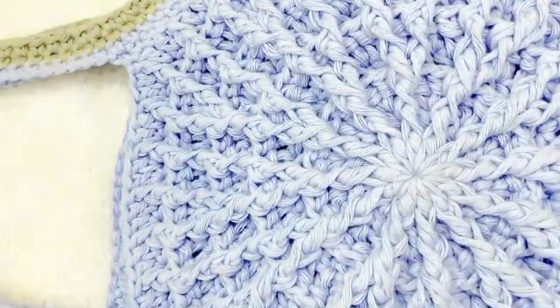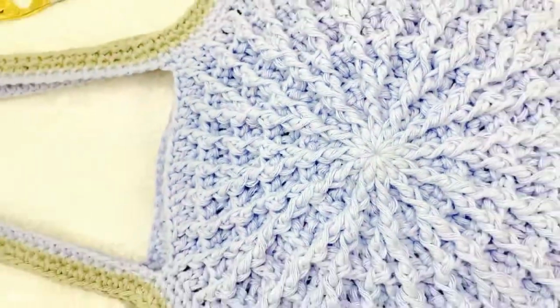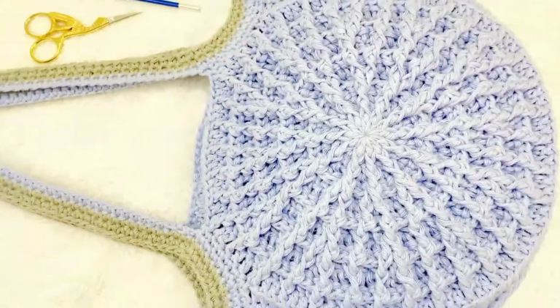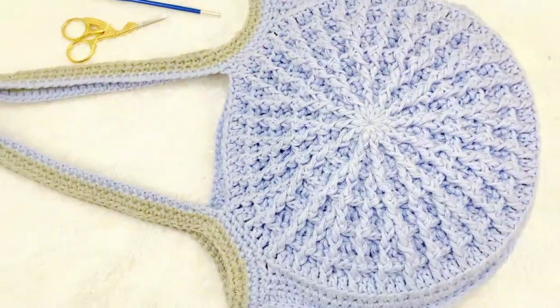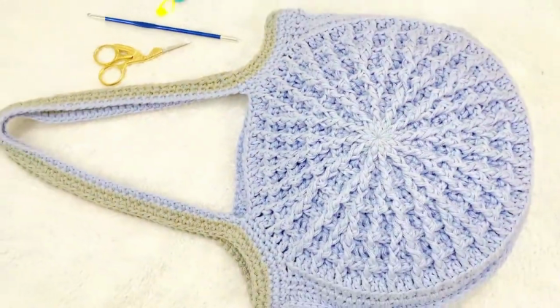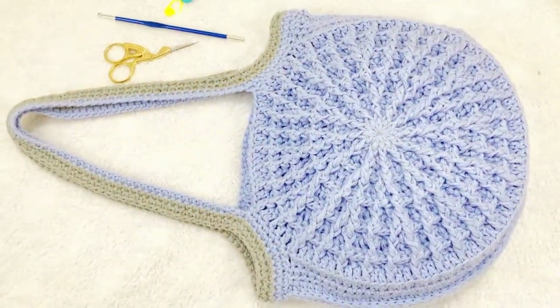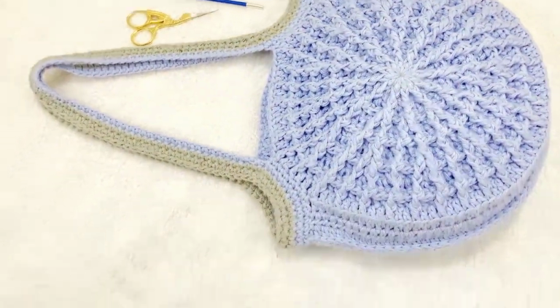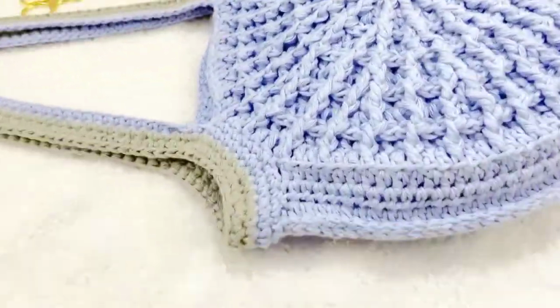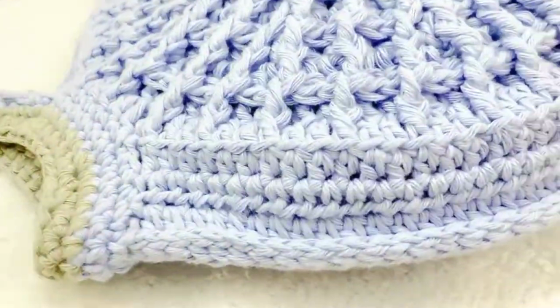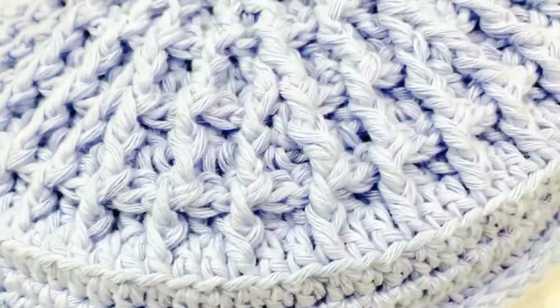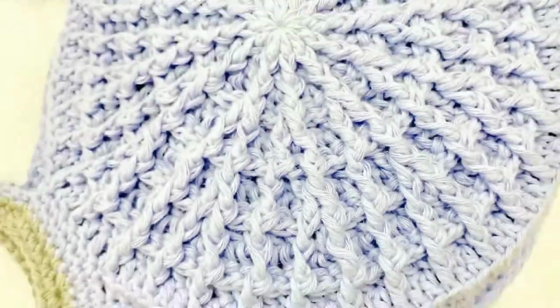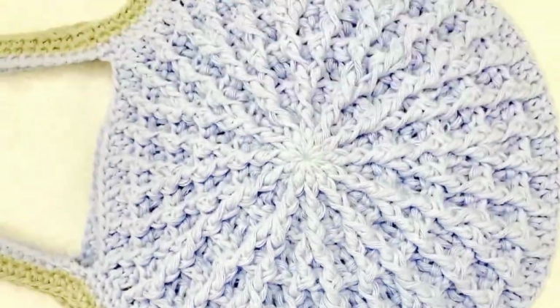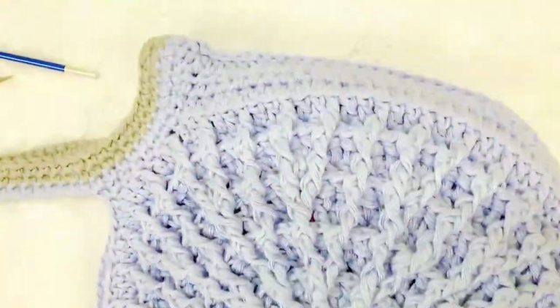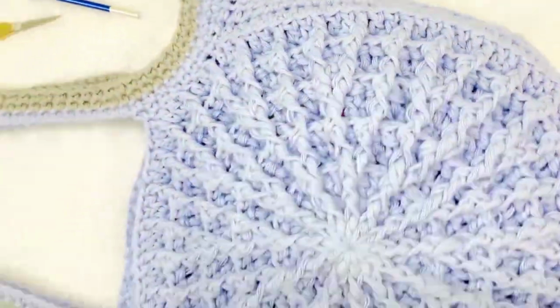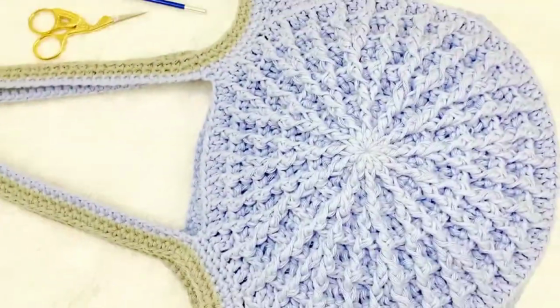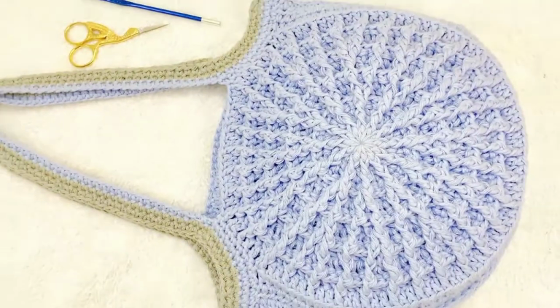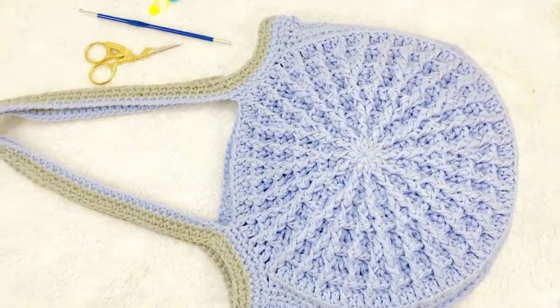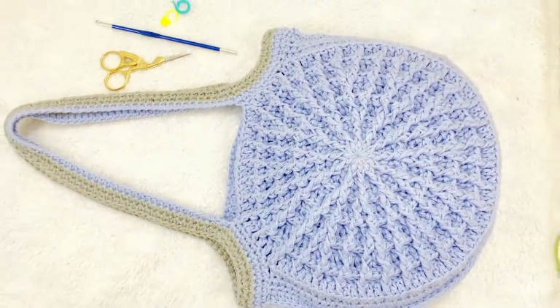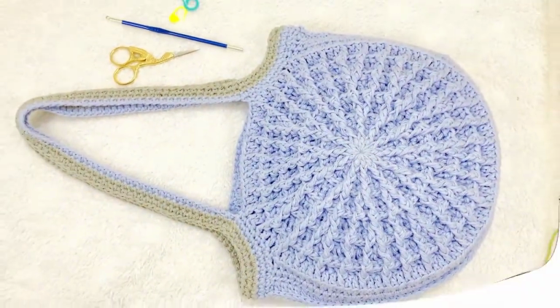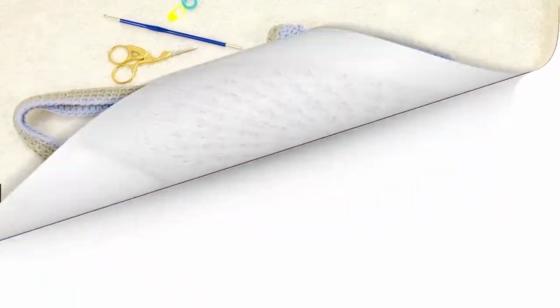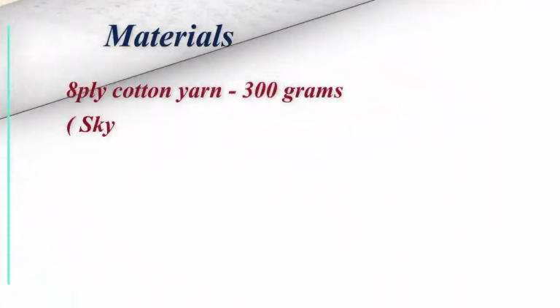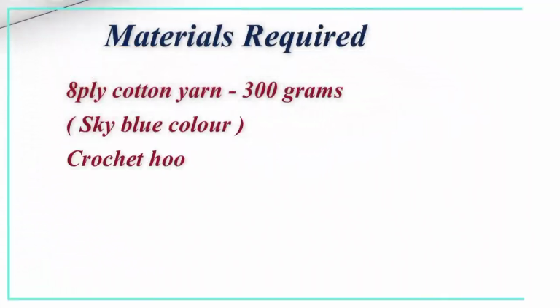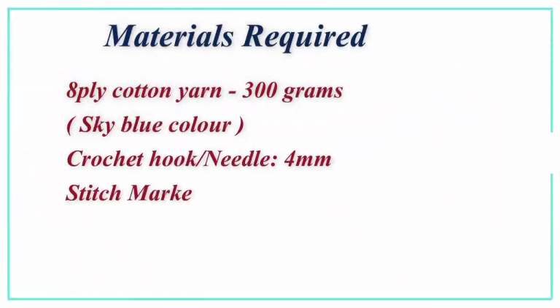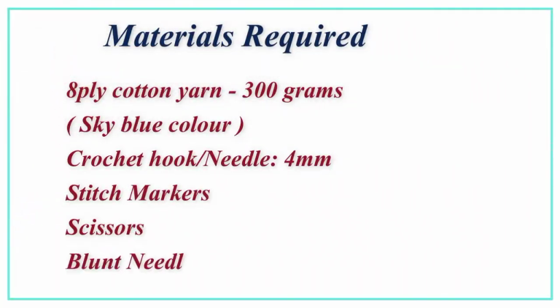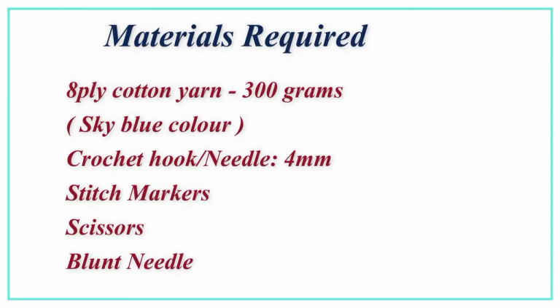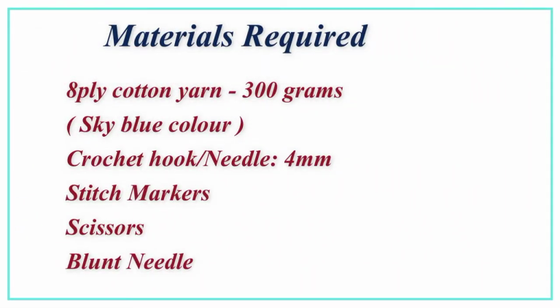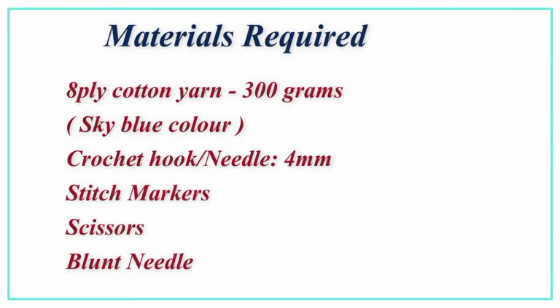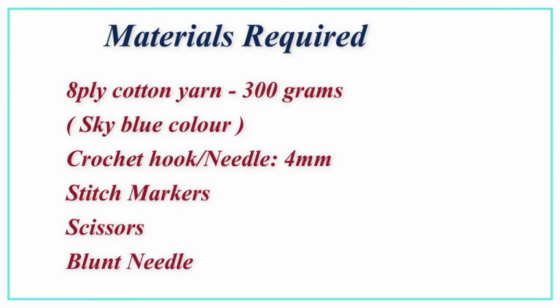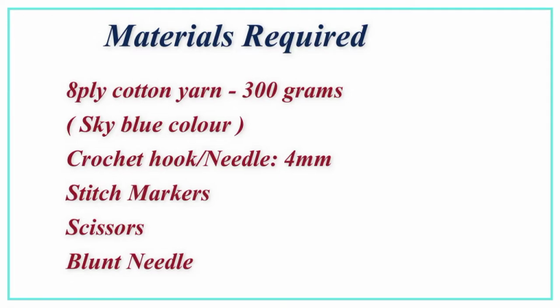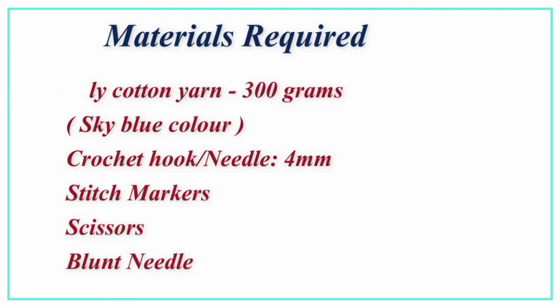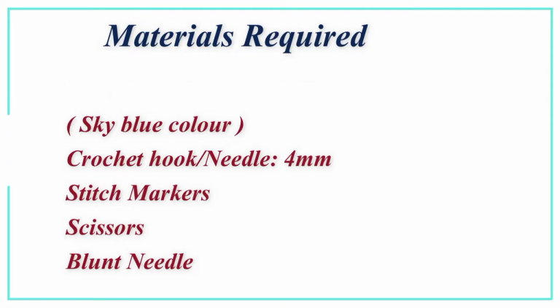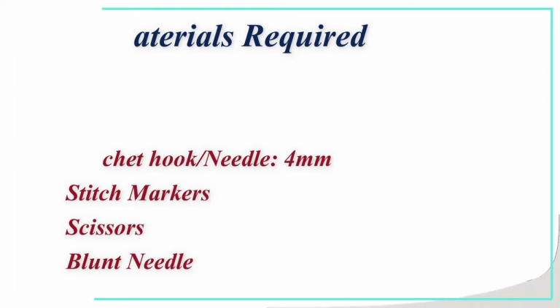Hello everyone, welcome back! Today we are going to crochet a circle bag using waffle stitch. The materials required are 8-ply cotton yarn, 300 grams, sky blue color, crochet hook 4mm, stitch marker, scissors, and a blunt needle.